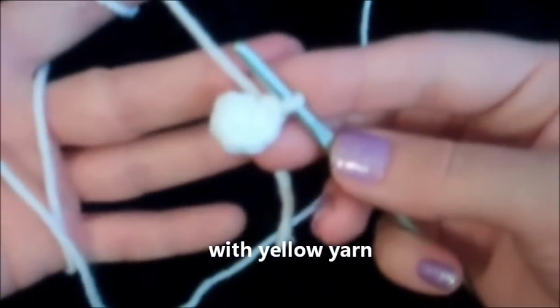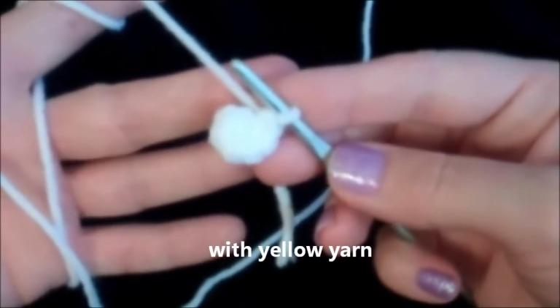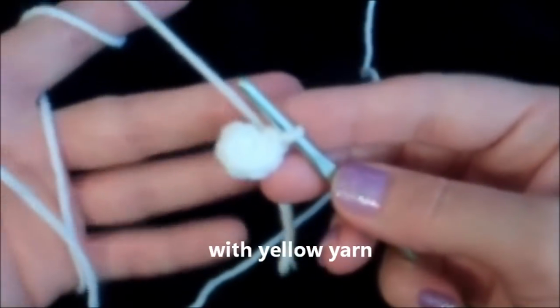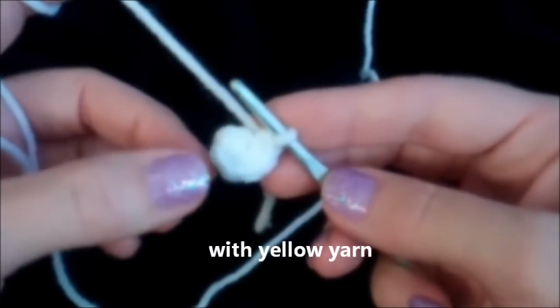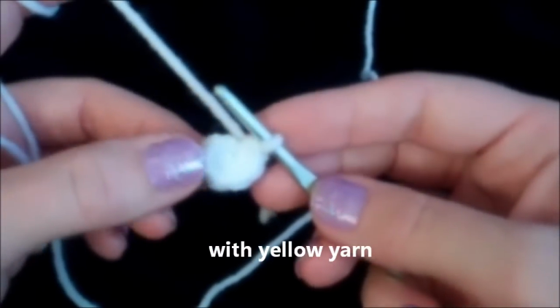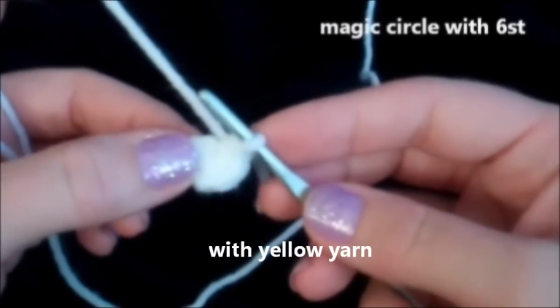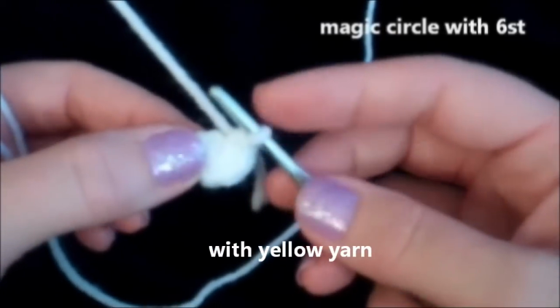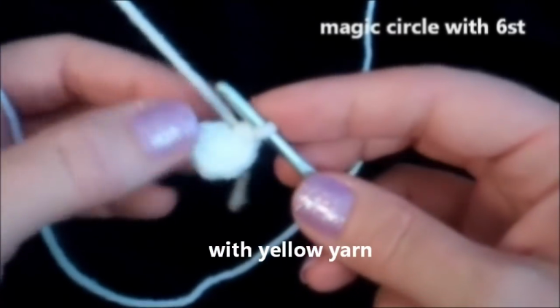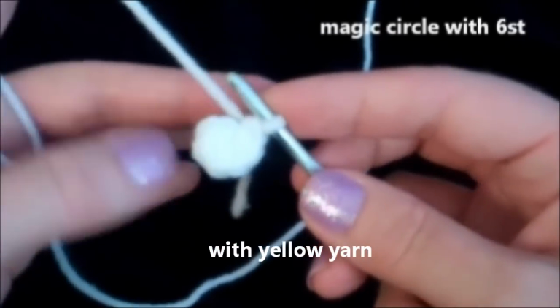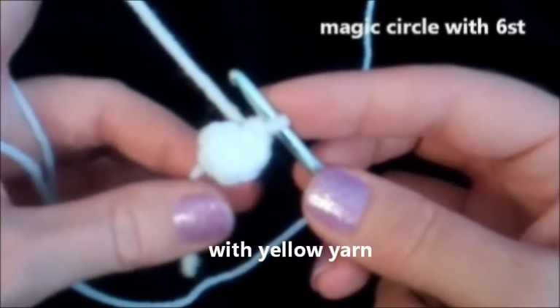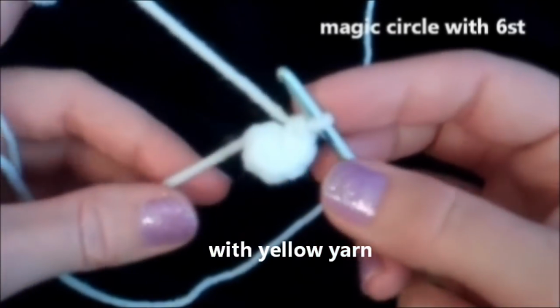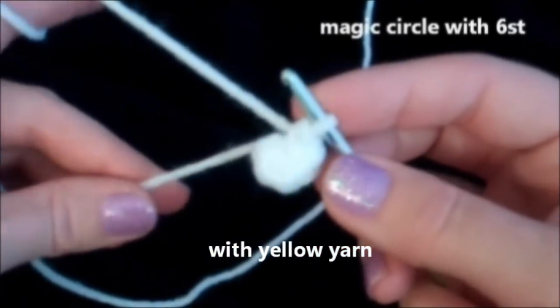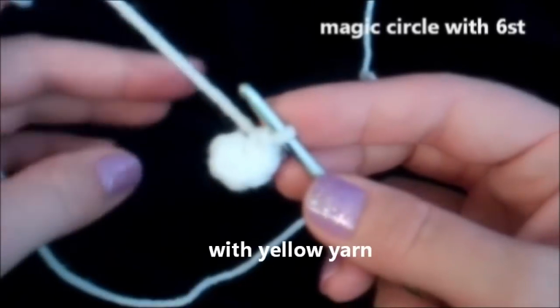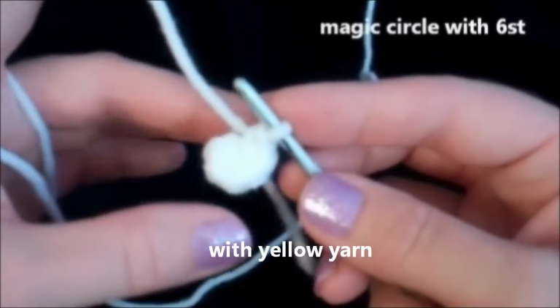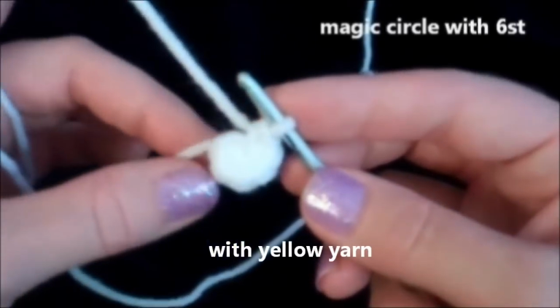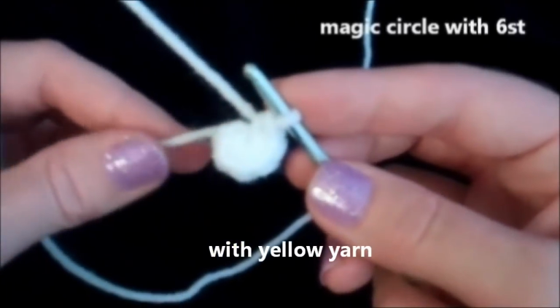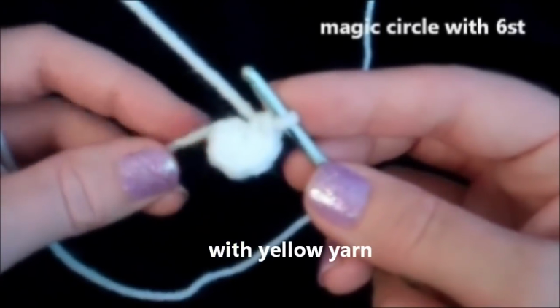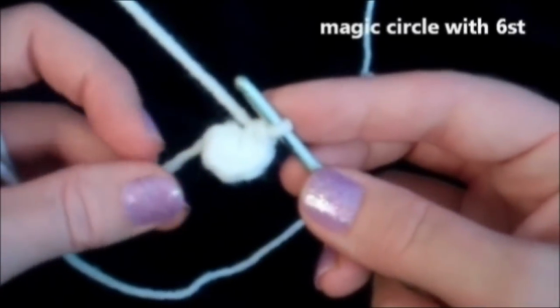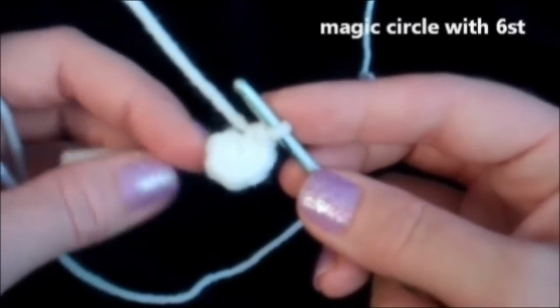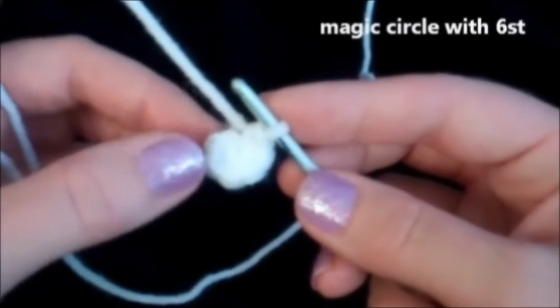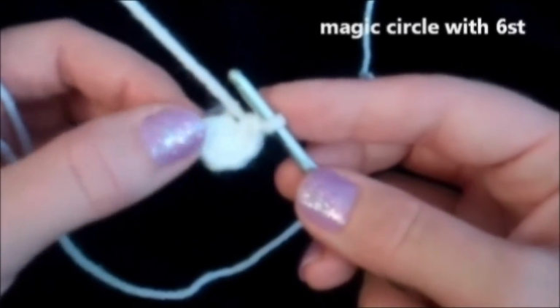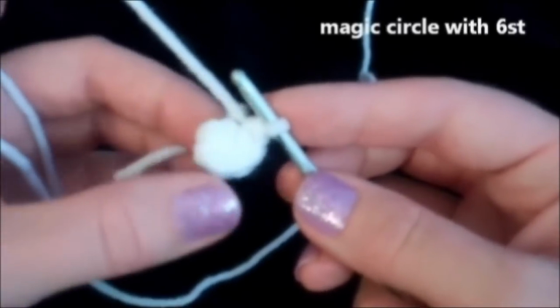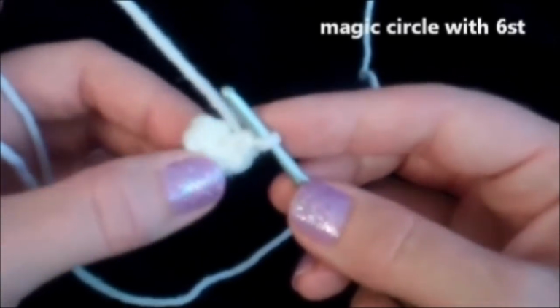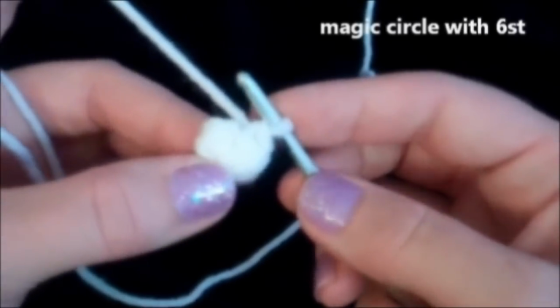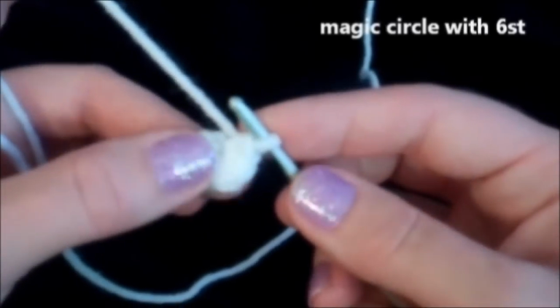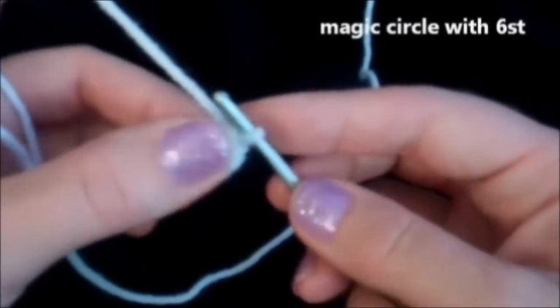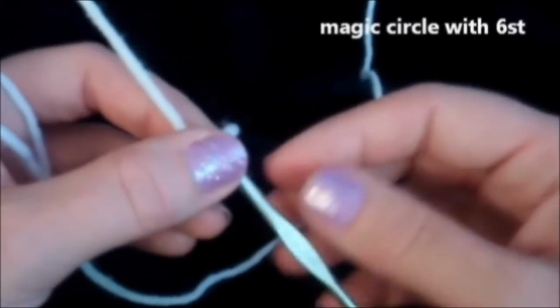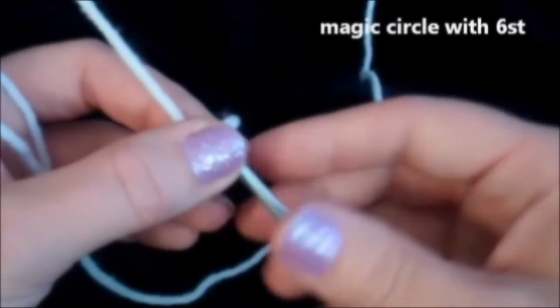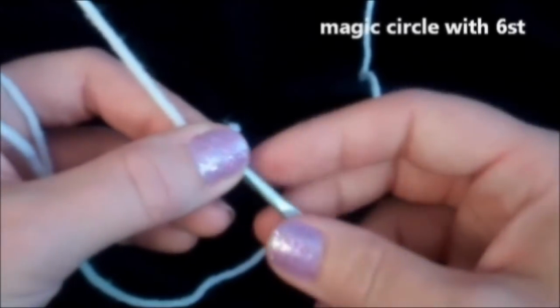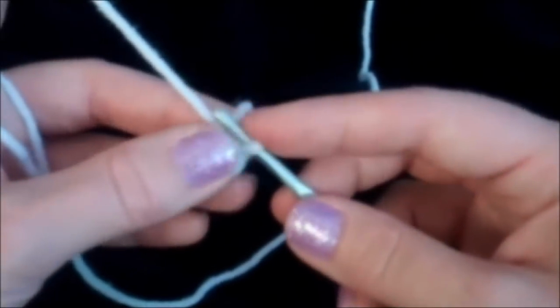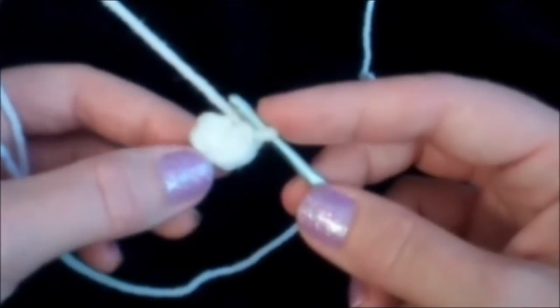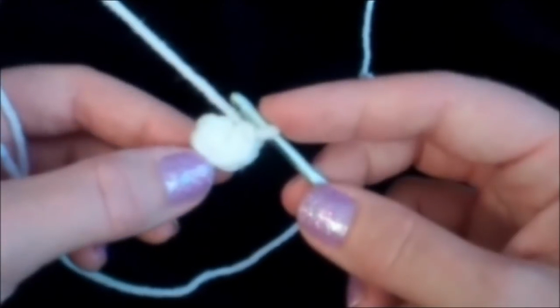We're going to start with a magic circle with six stitches in it. If you don't know how to do a magic circle, click that link that's popping up in your screen — I have a tutorial that will walk you through the steps of making a magic circle.